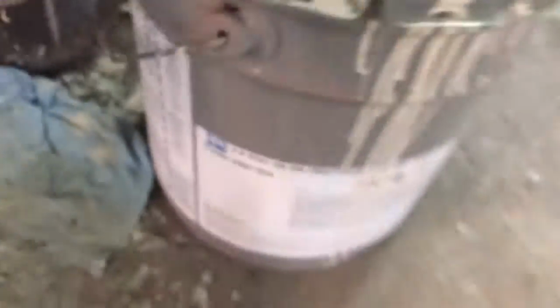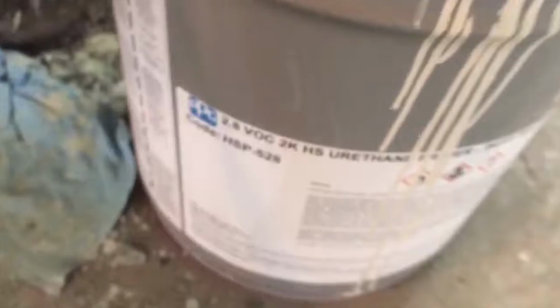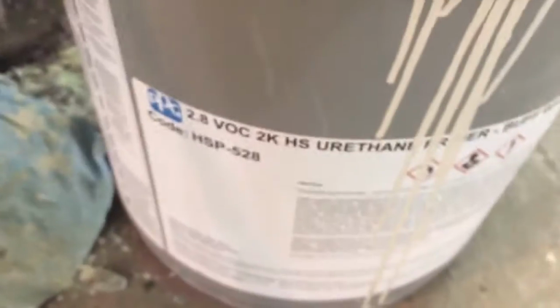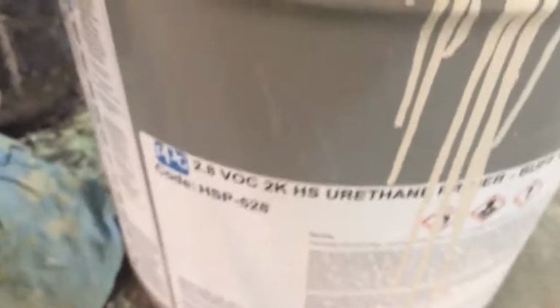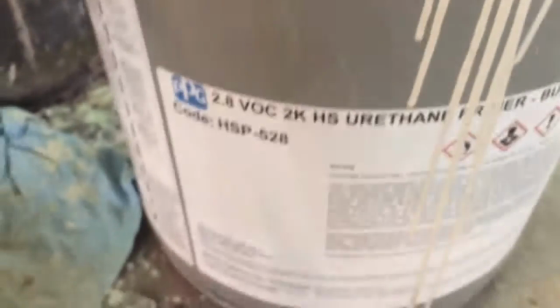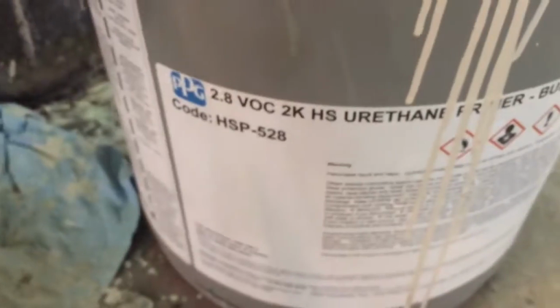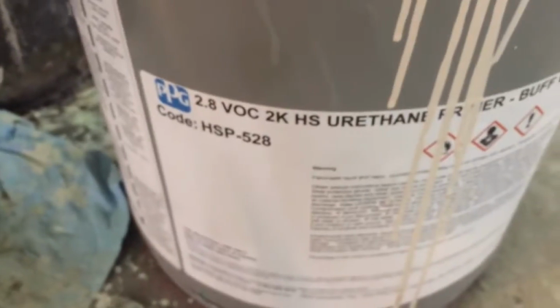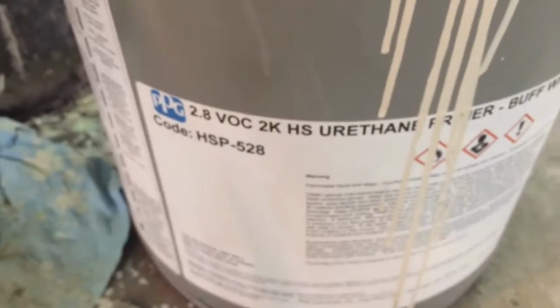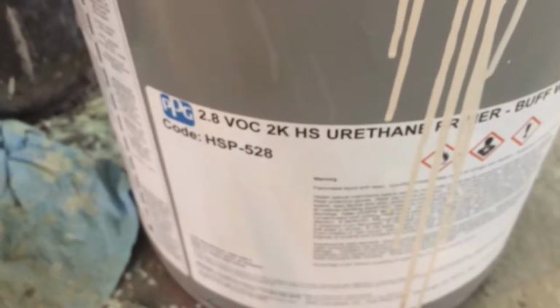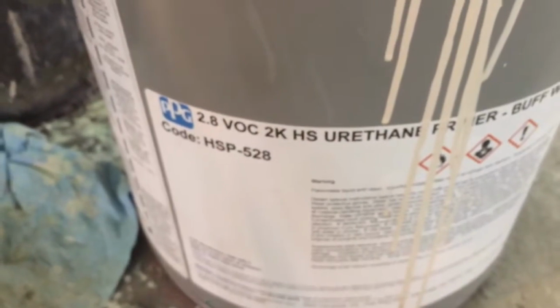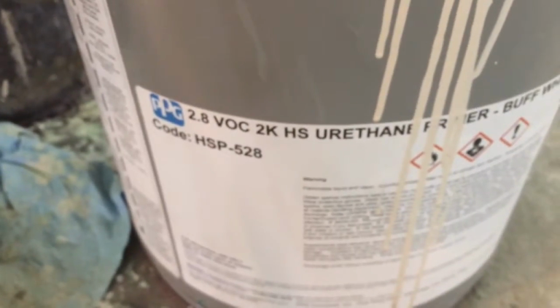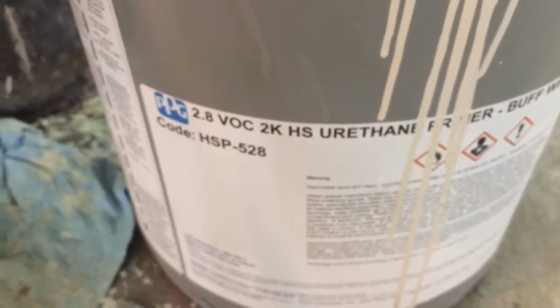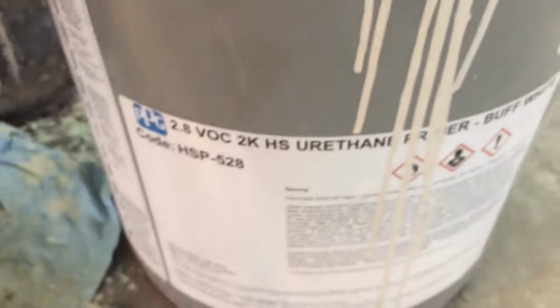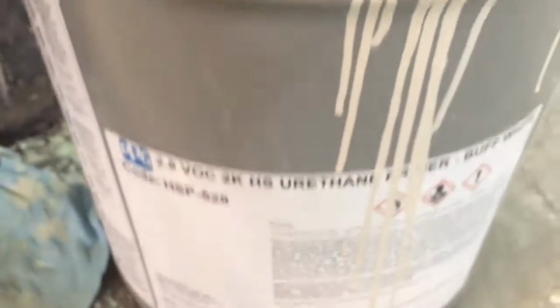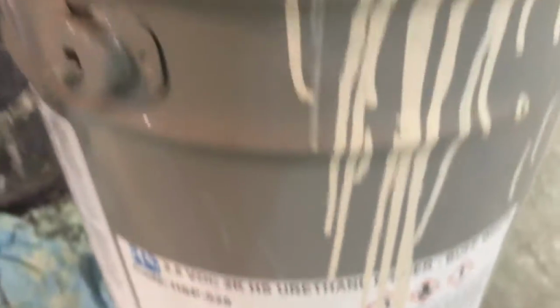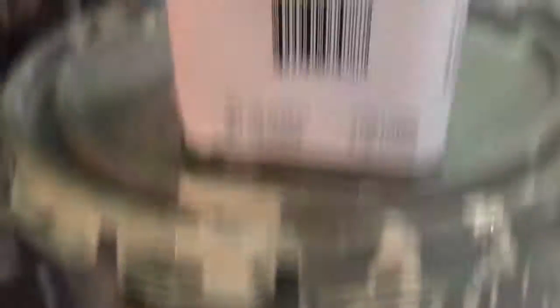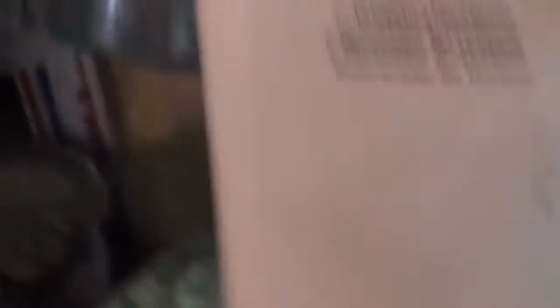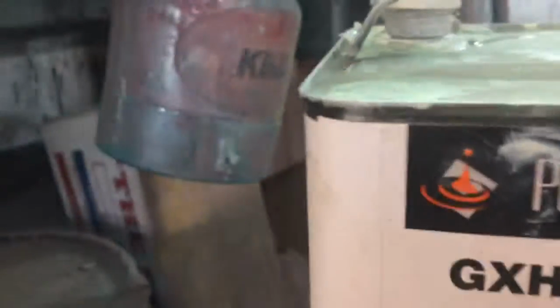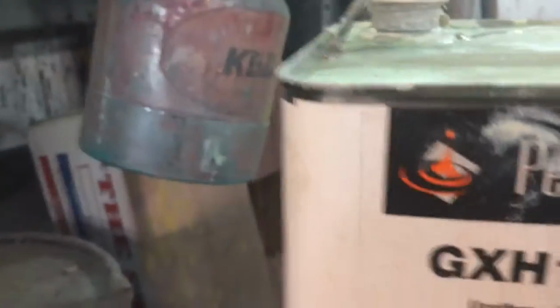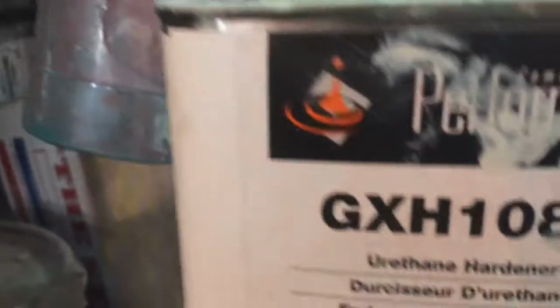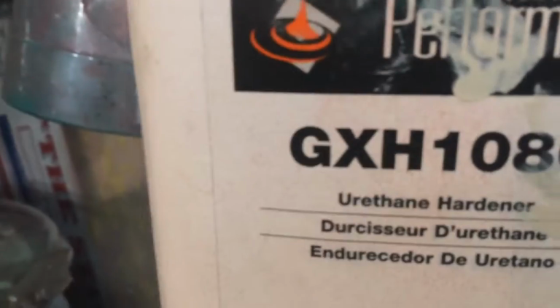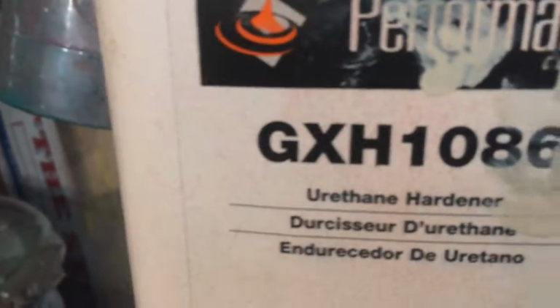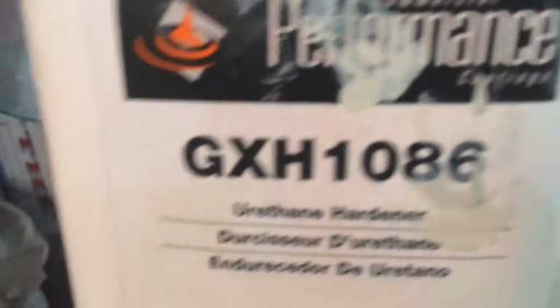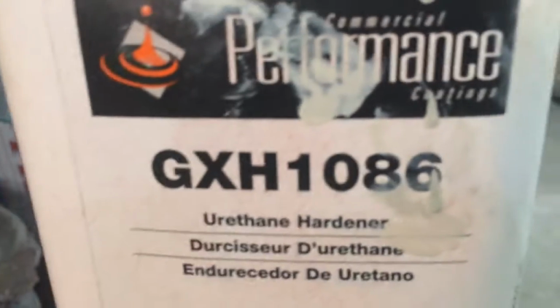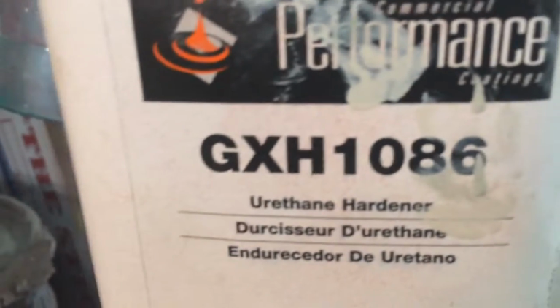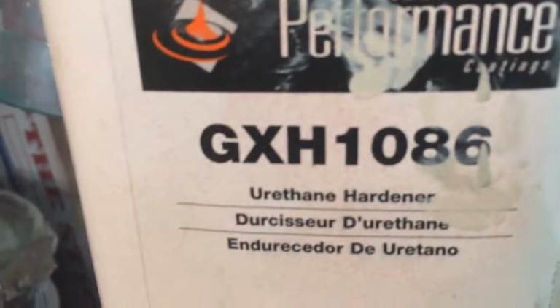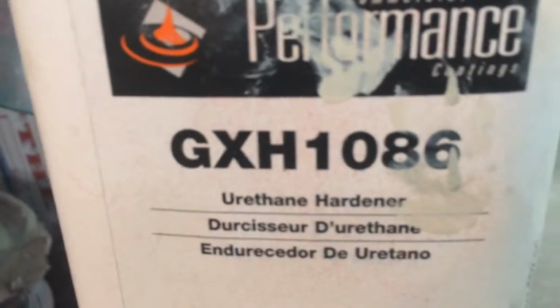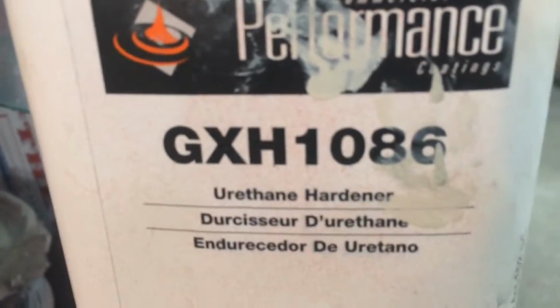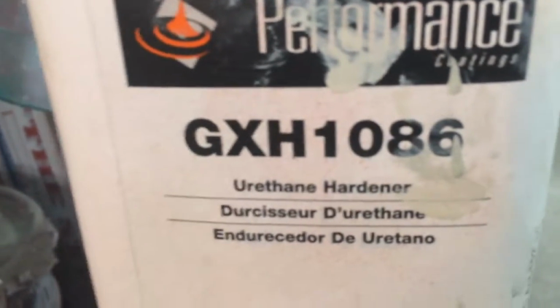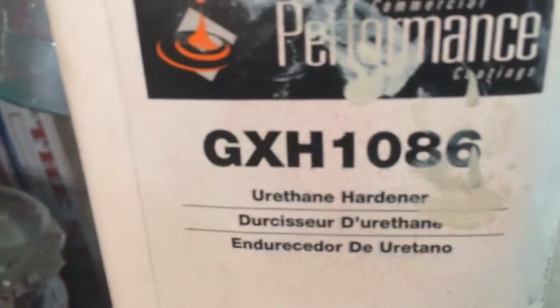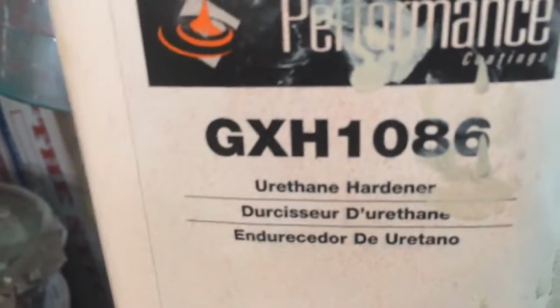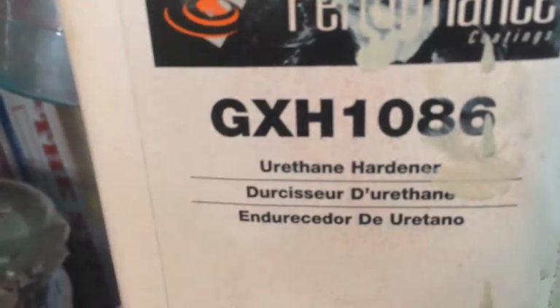Here's my primer and here's the hardener for that primer. That's good stuff — I like it, sprays real good.